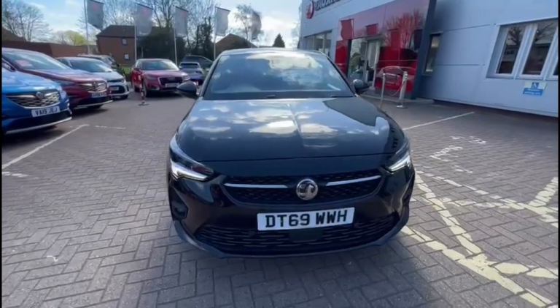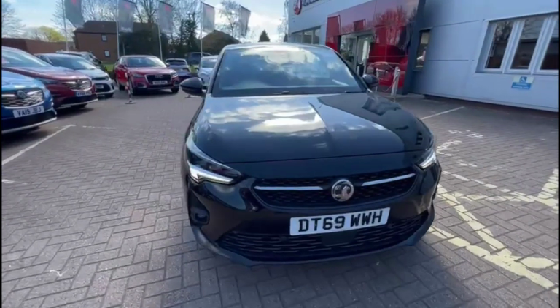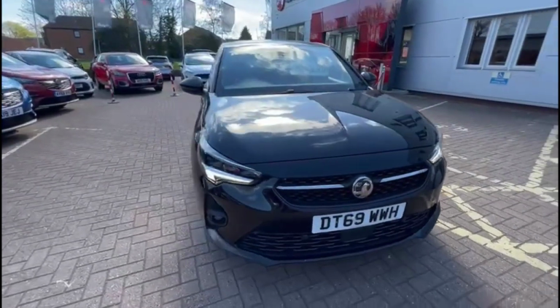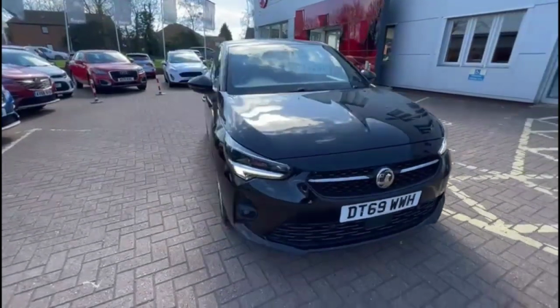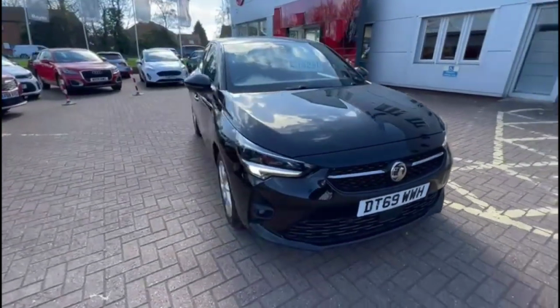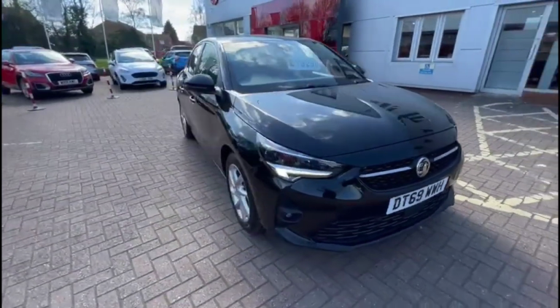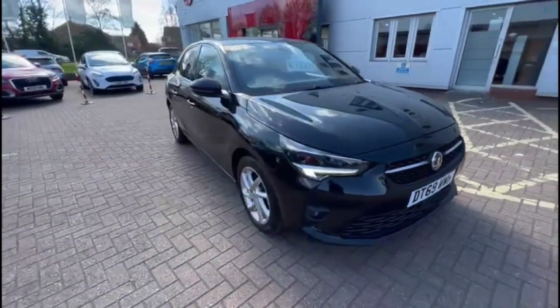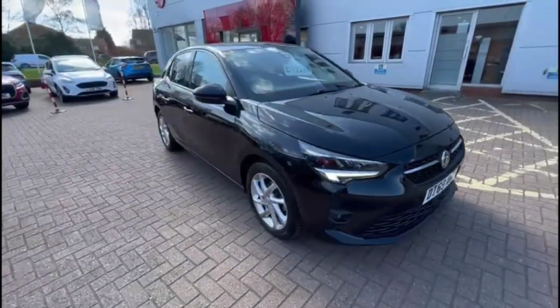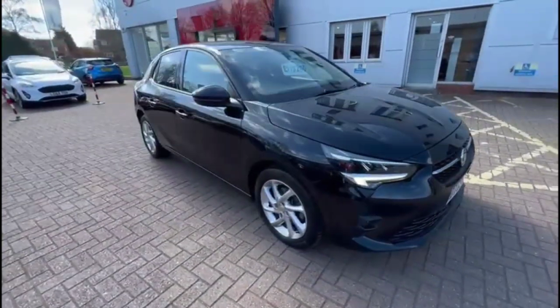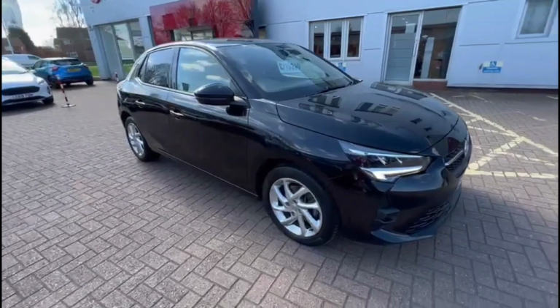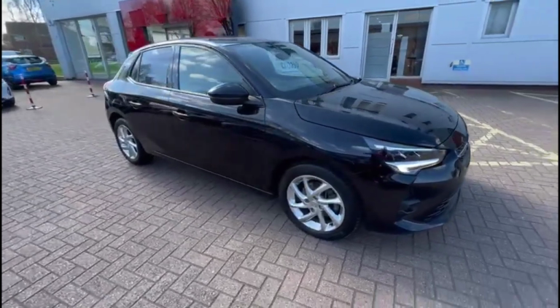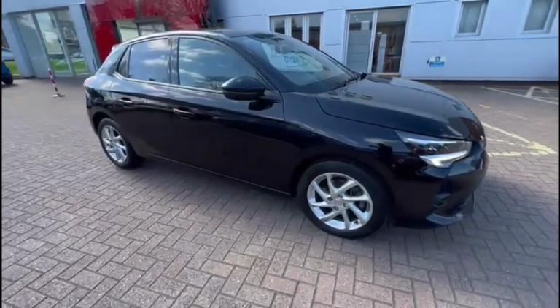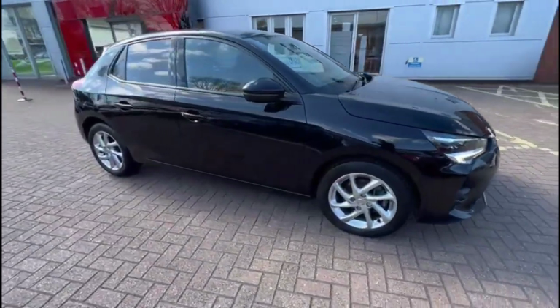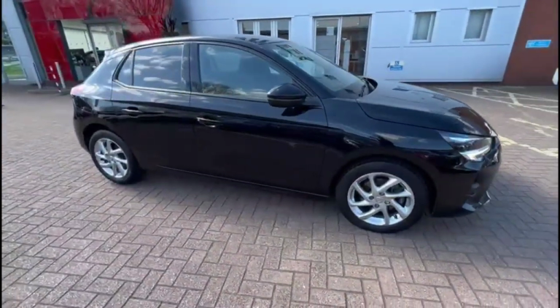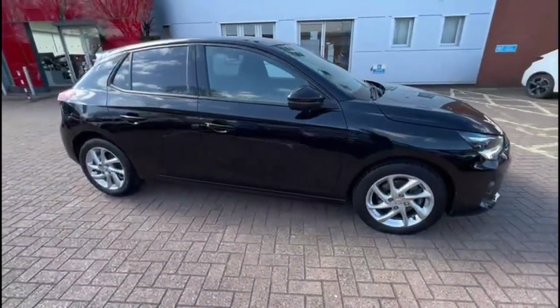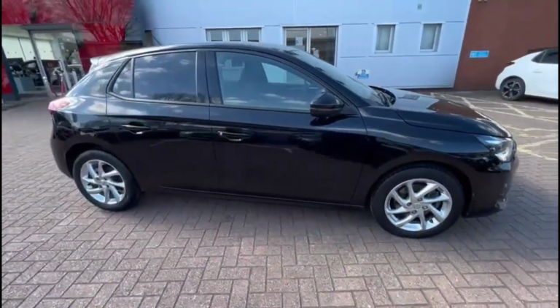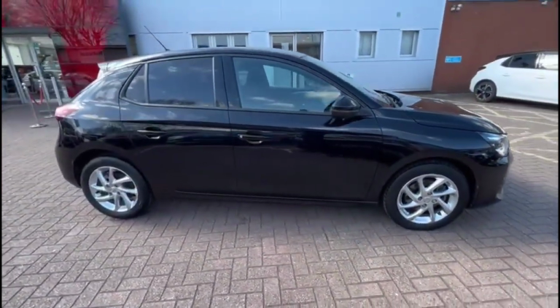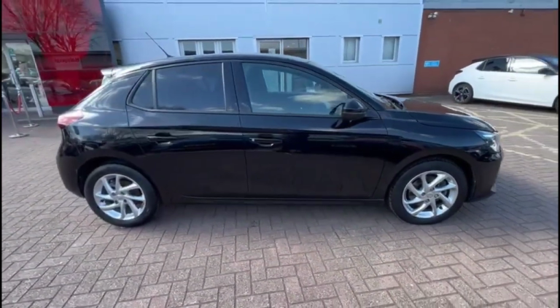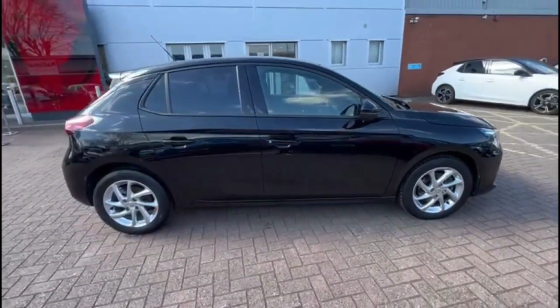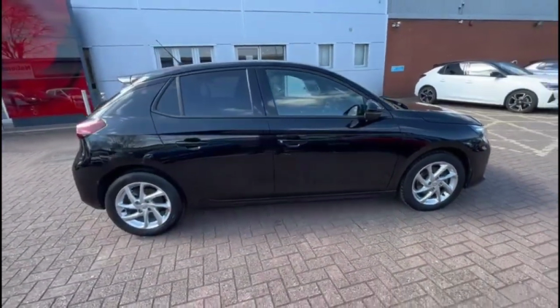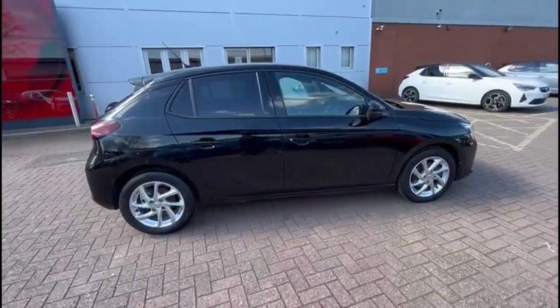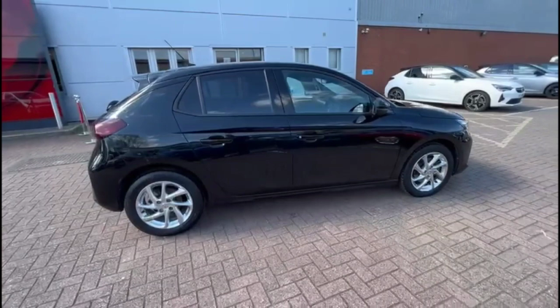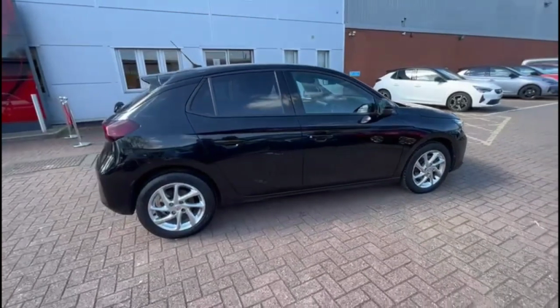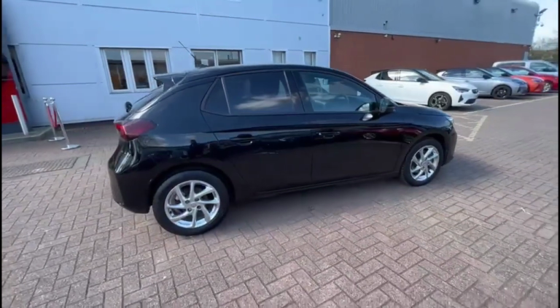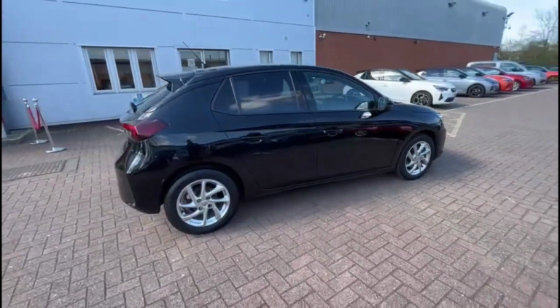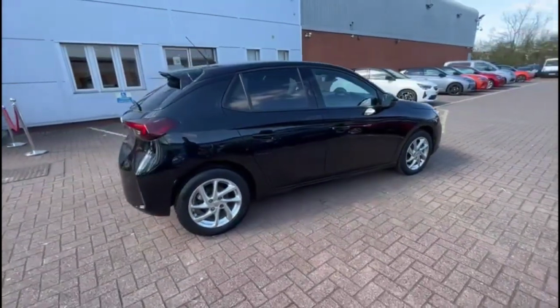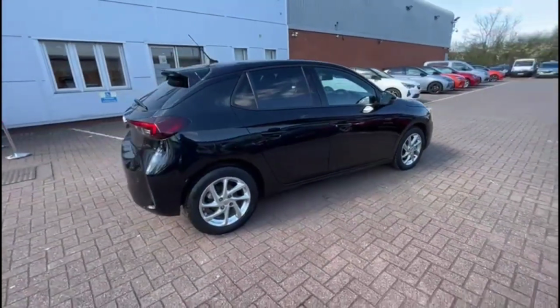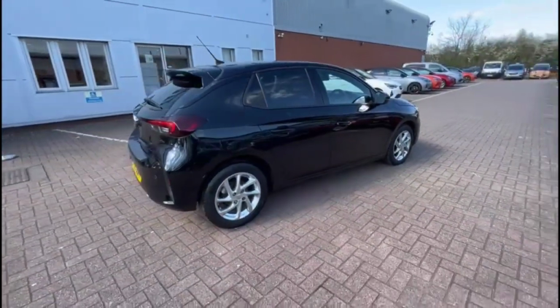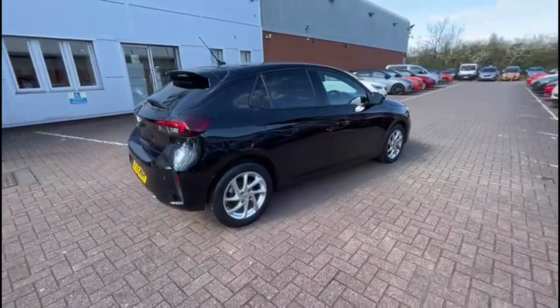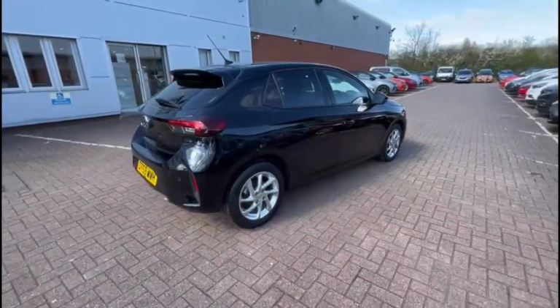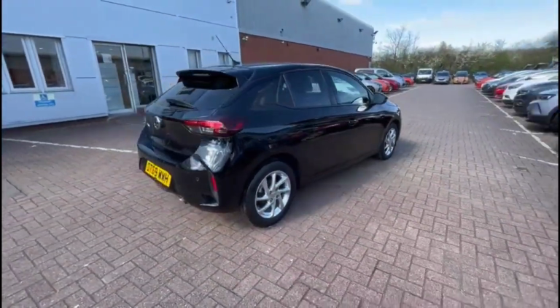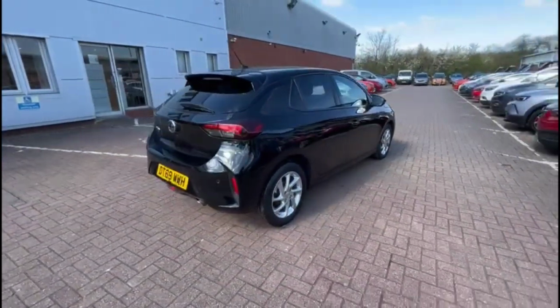Hello and welcome to Baylis Vauxhall. Today we're viewing a Vauxhall Corsa 1.2 Turbo SRI. It's a model covering 28,656 miles and it's finished in black. It also comes with a Baylis warranty, with the option to extend it to up to 36 months.